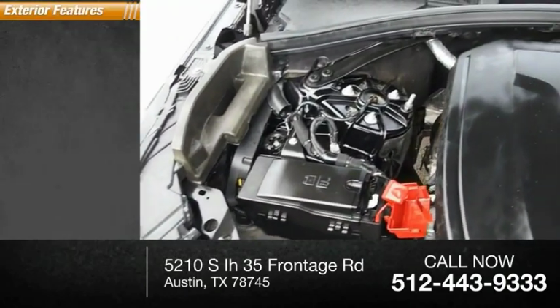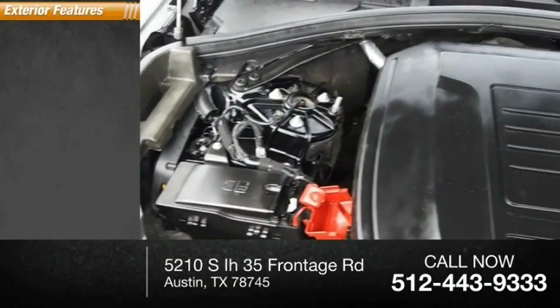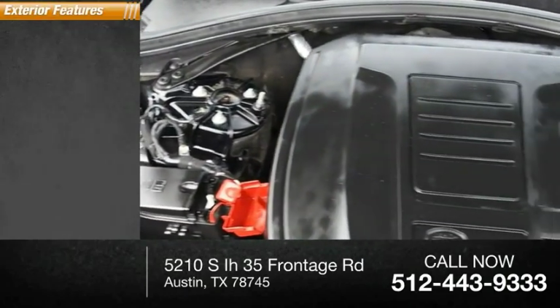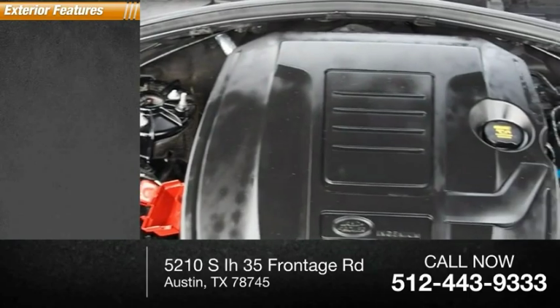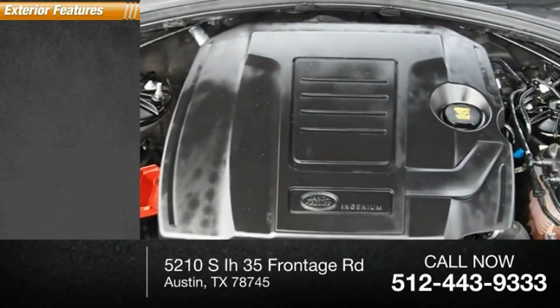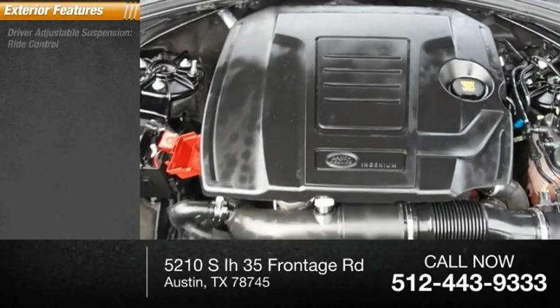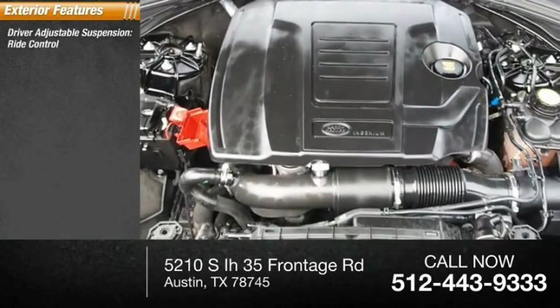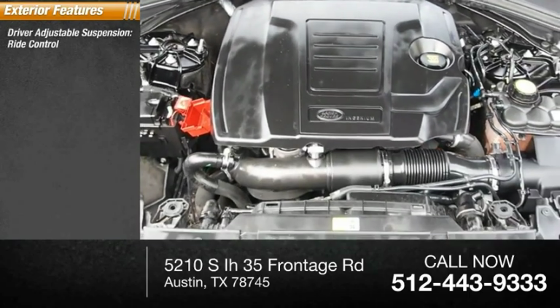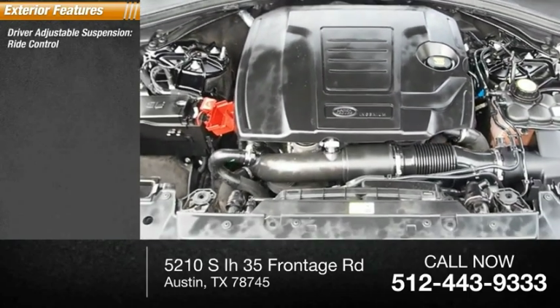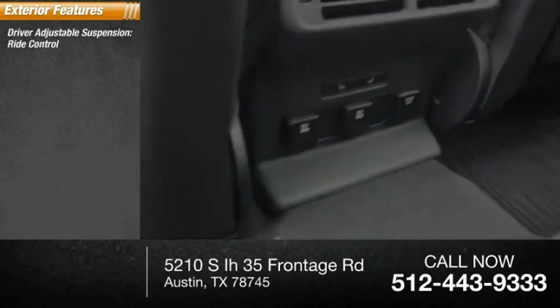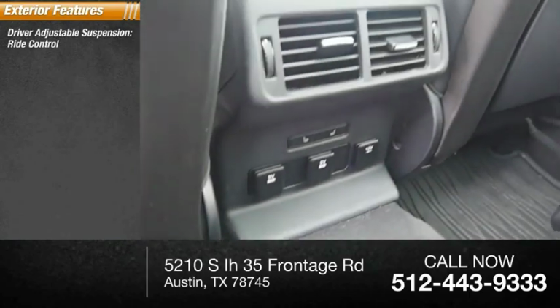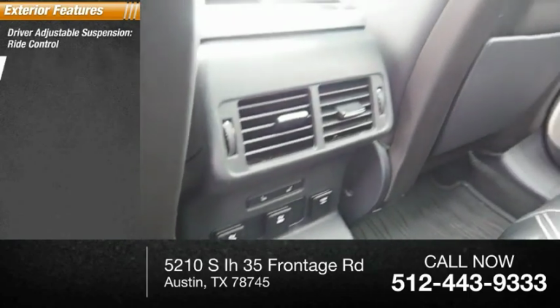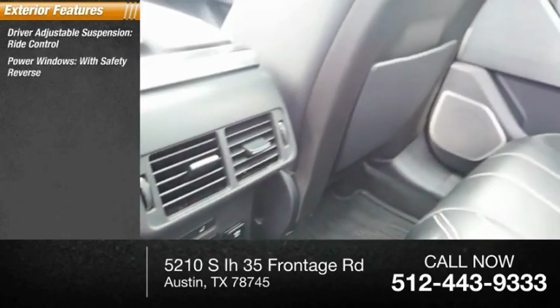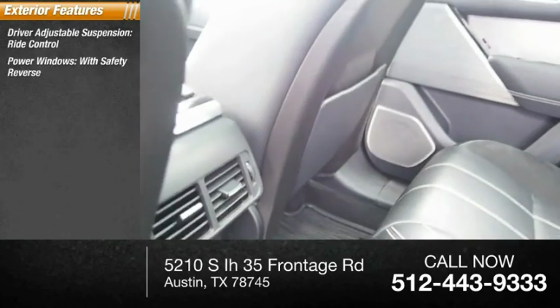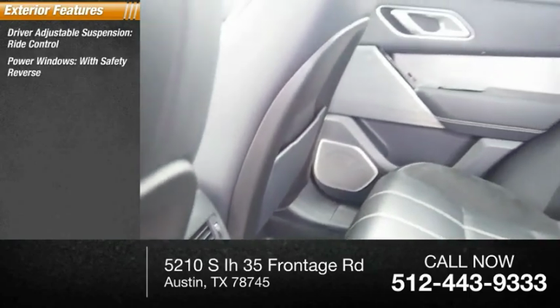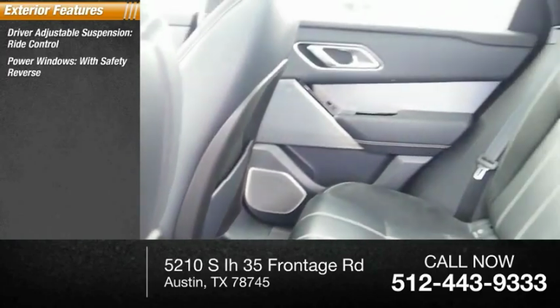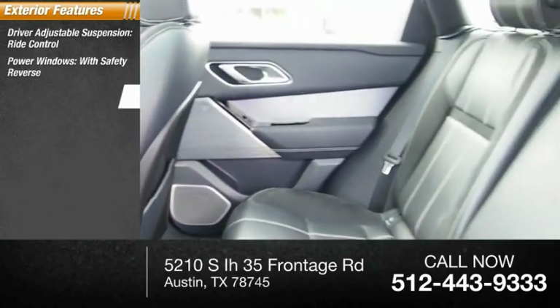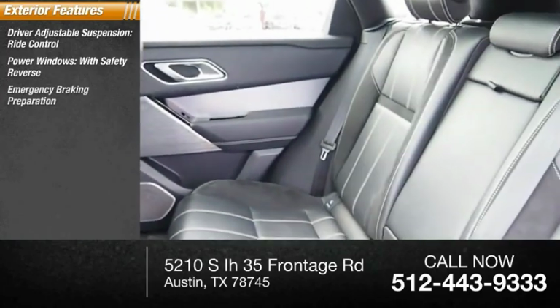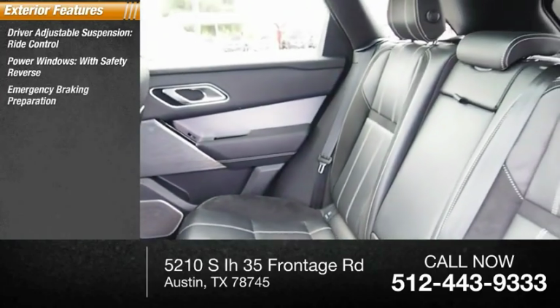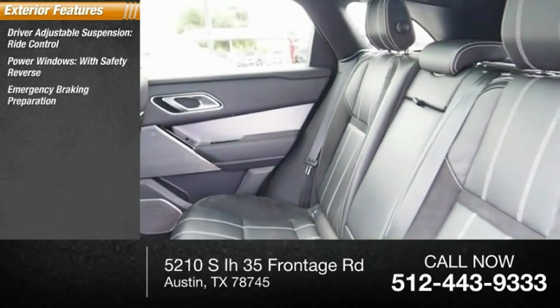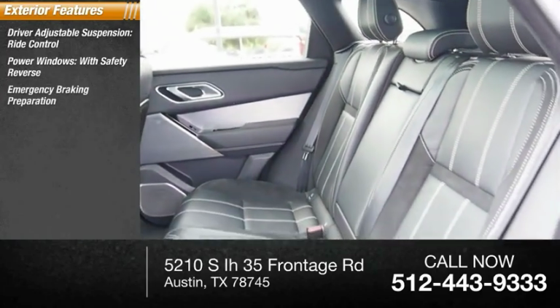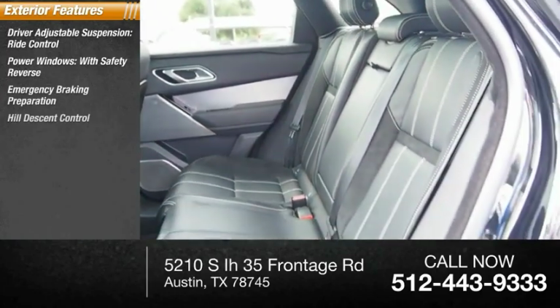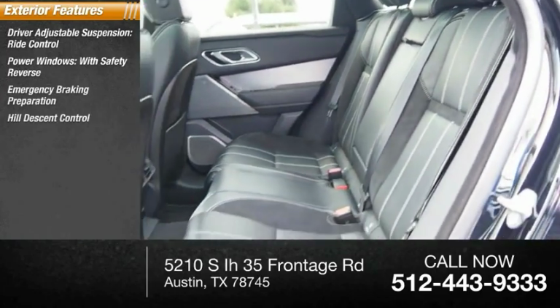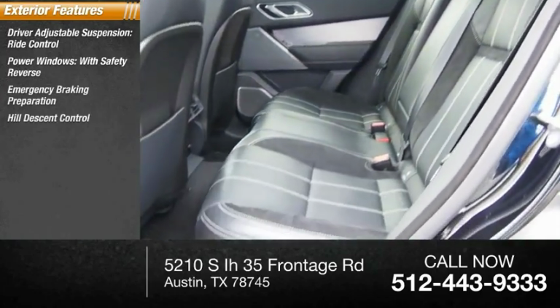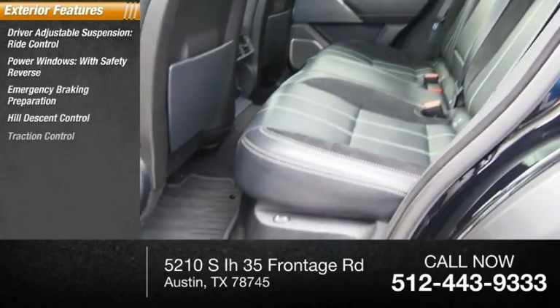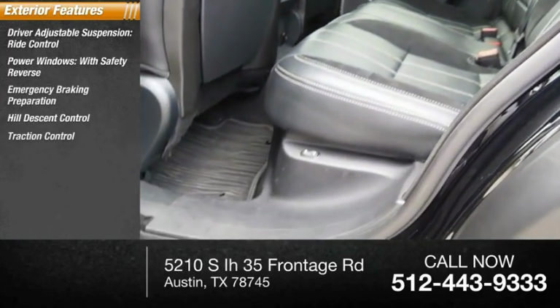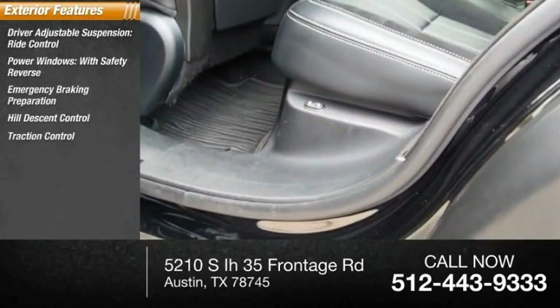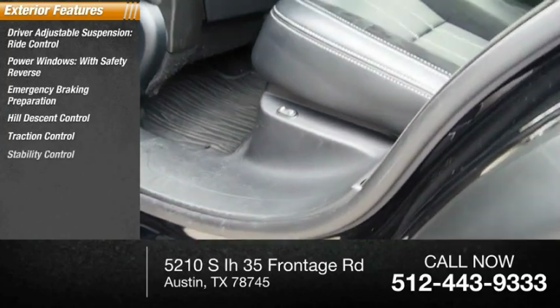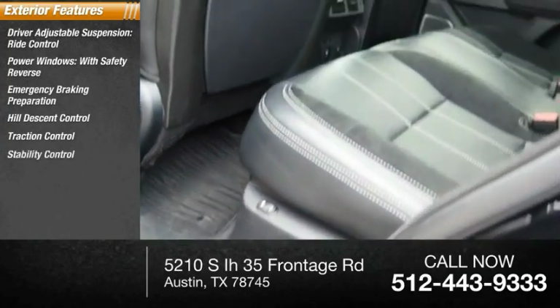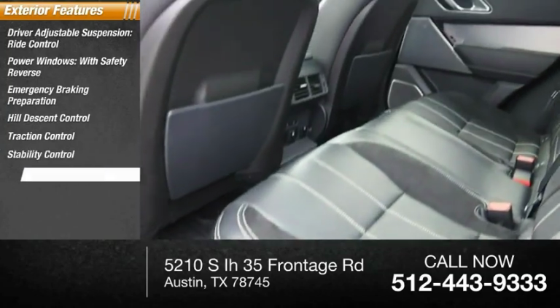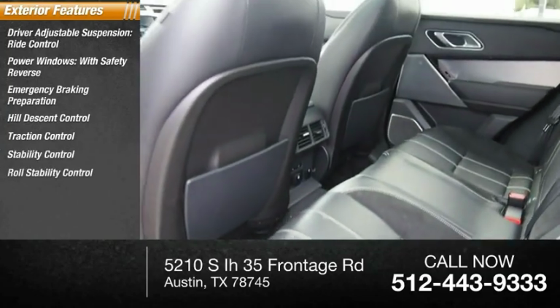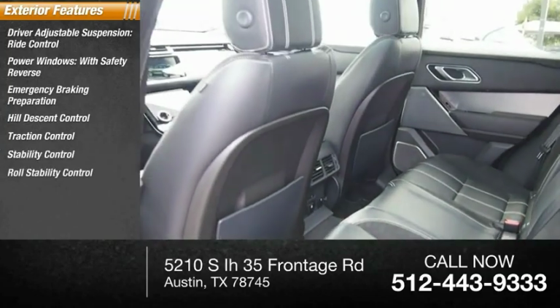Here are some of this vehicle's great options: driver adjustable suspension, ride control, power windows with safety reverse, emergency braking preparation, hill descent control, traction control, stability control, and roll stability control.